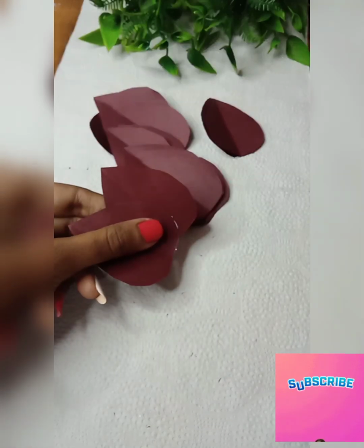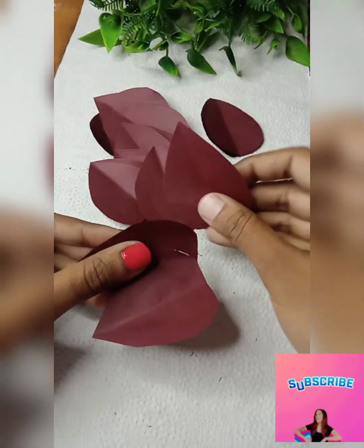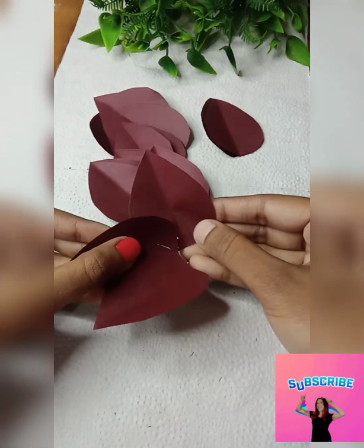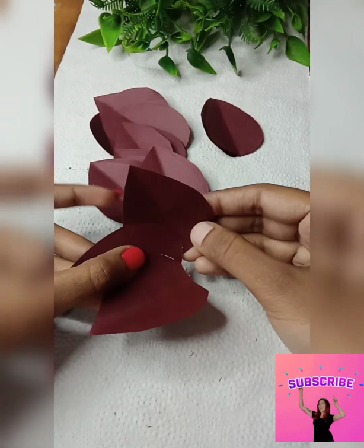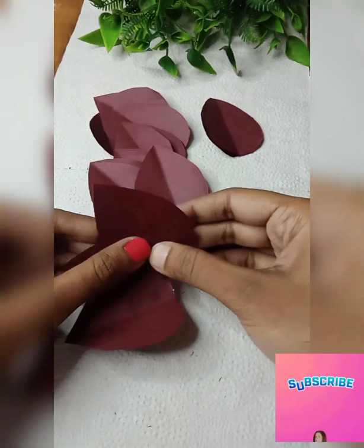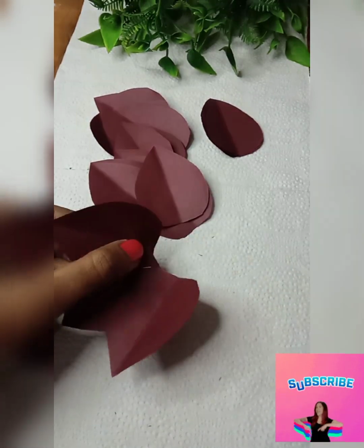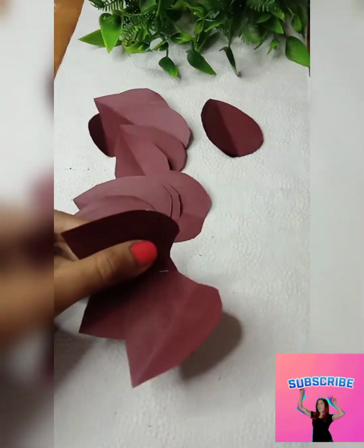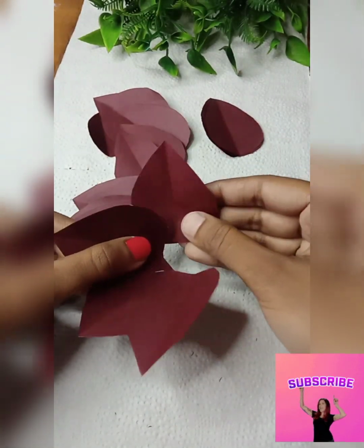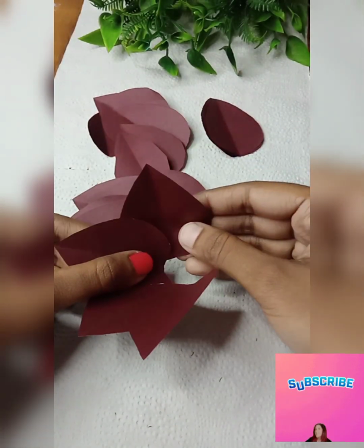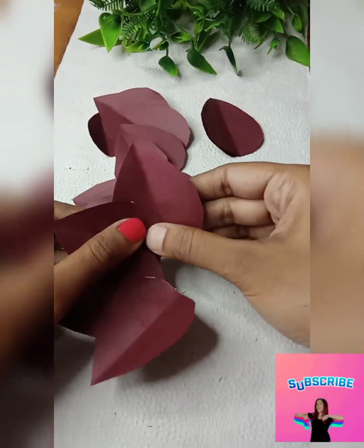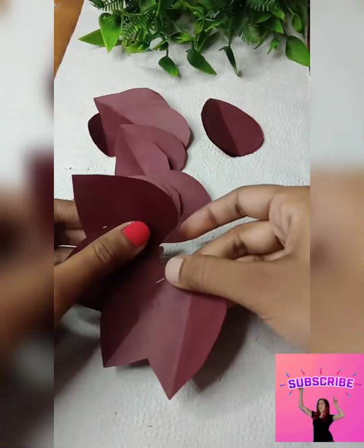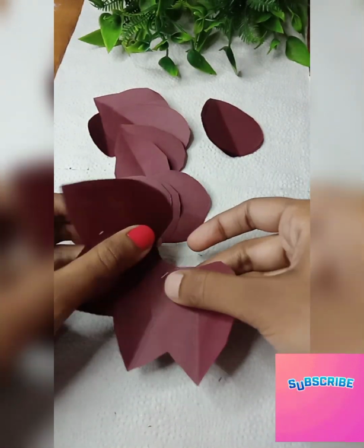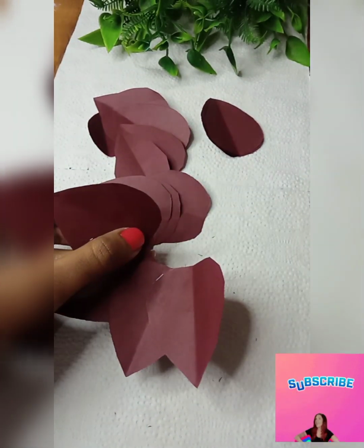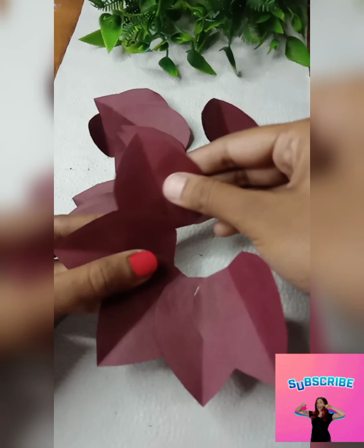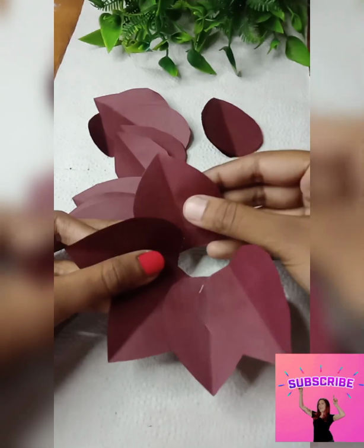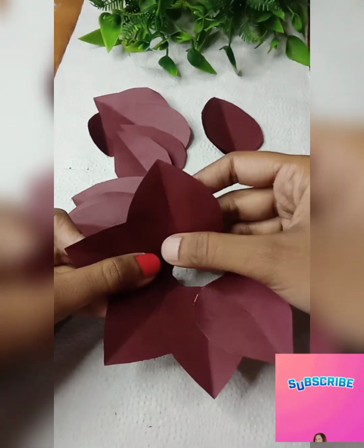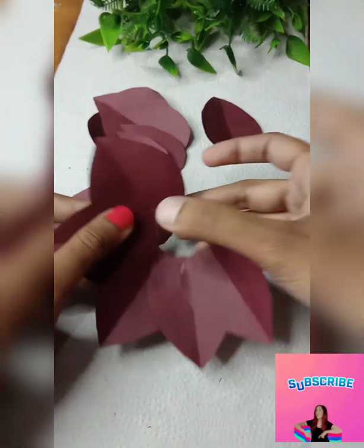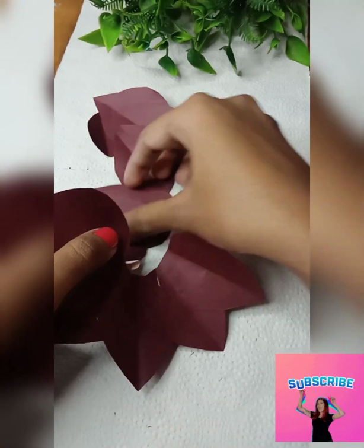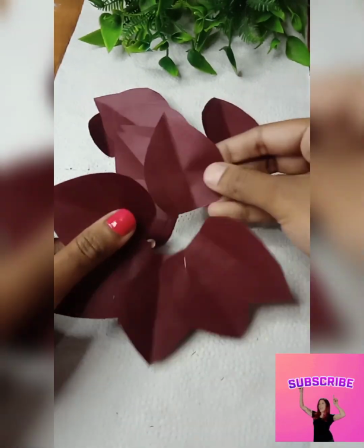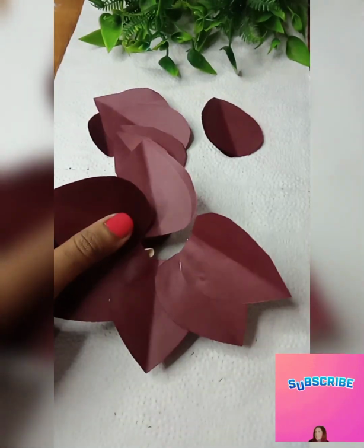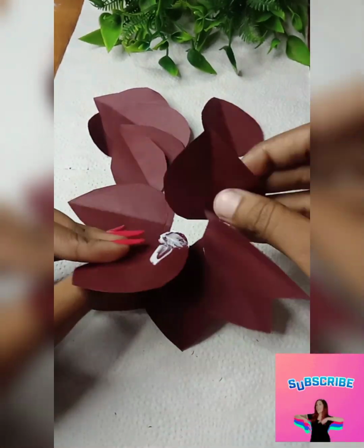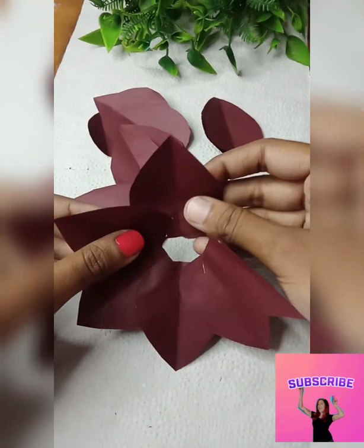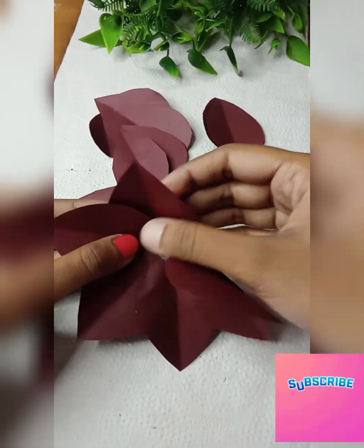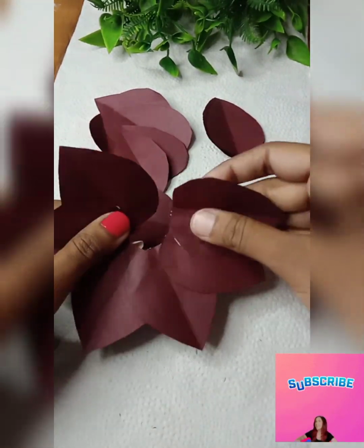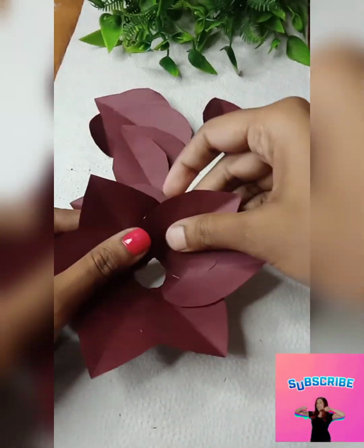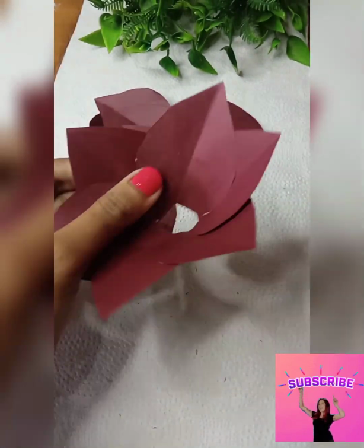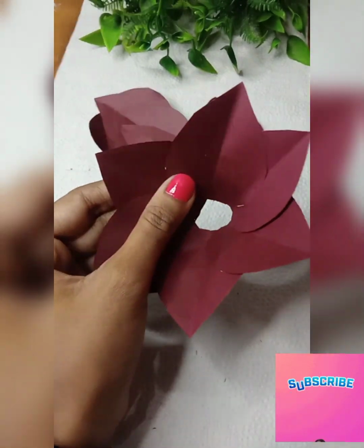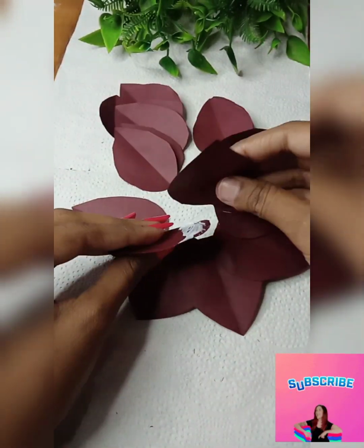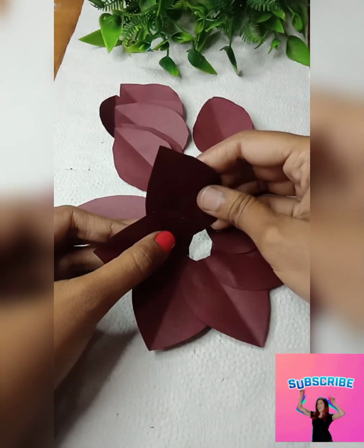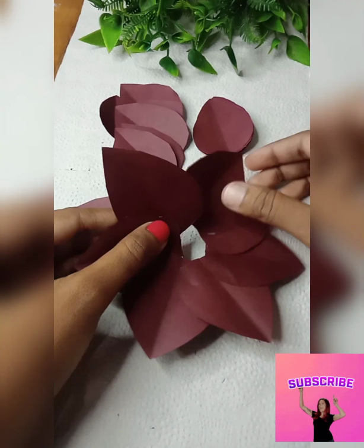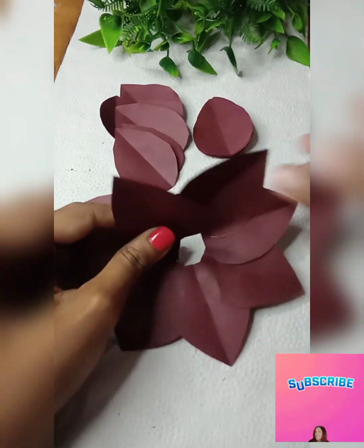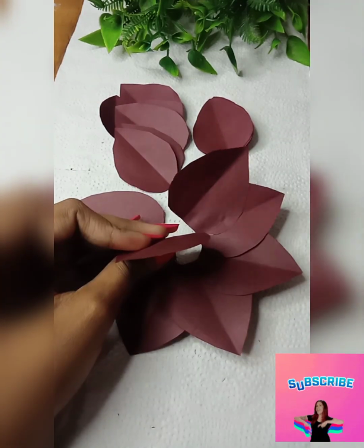Sometimes I don't have any support making these DIYs. So please like and subscribe, because I have been working on this the whole week.